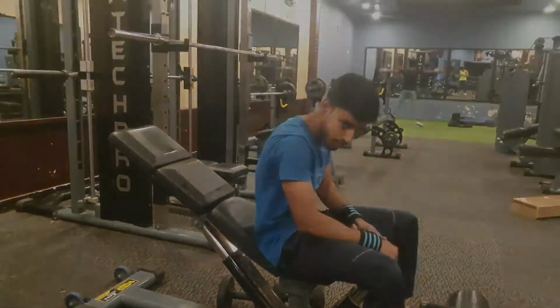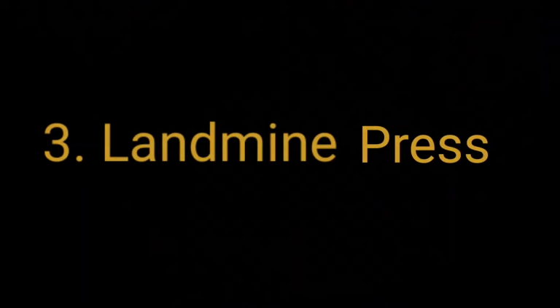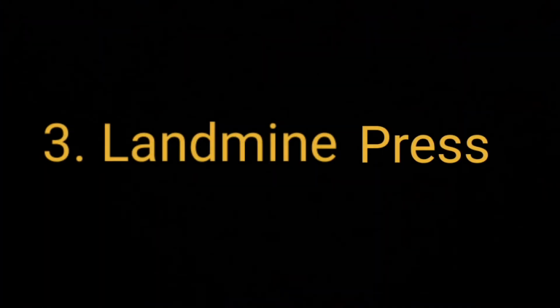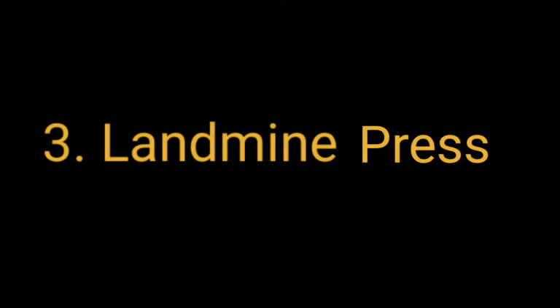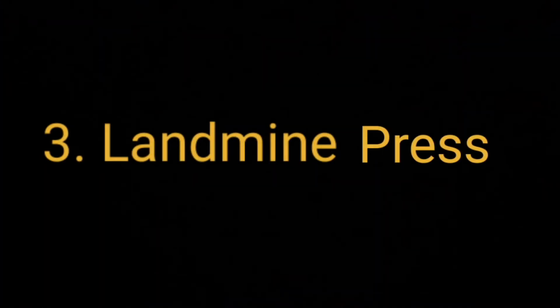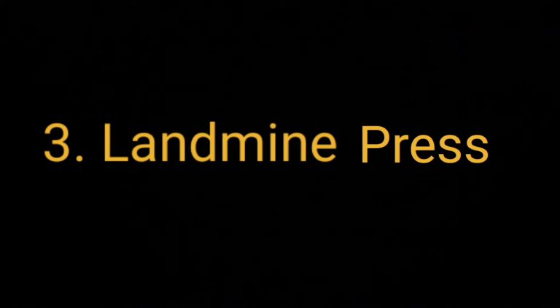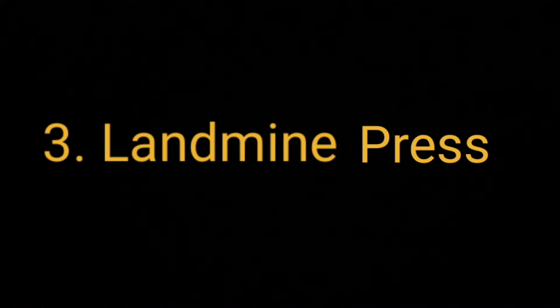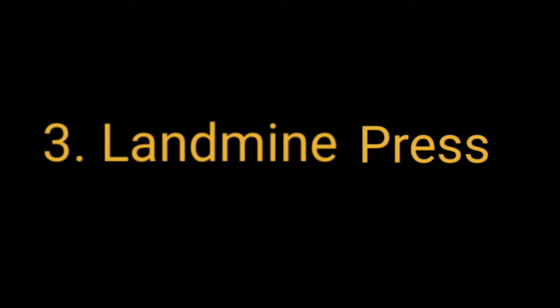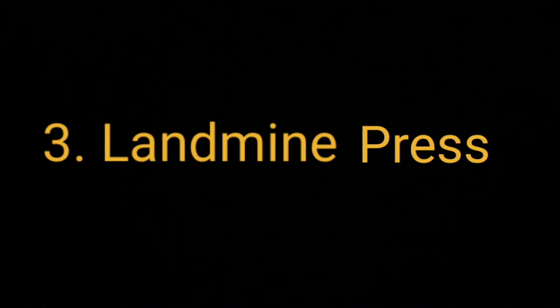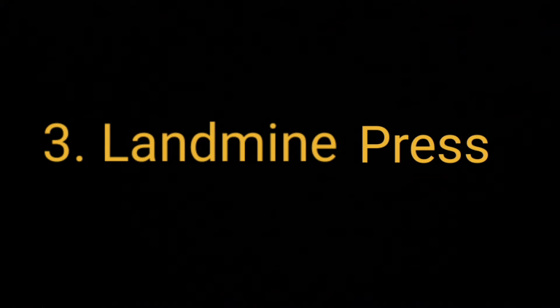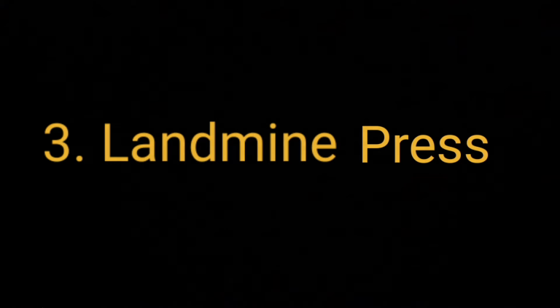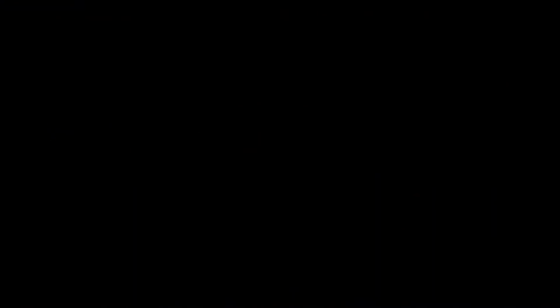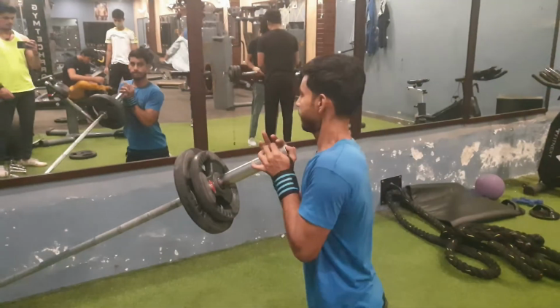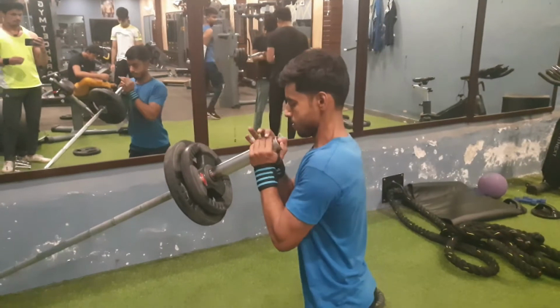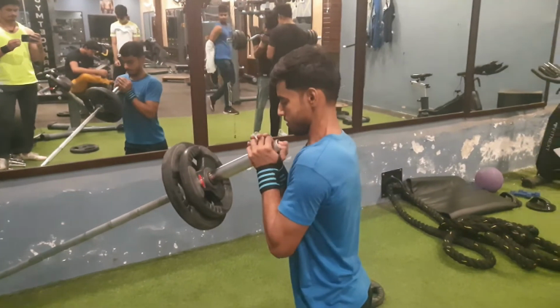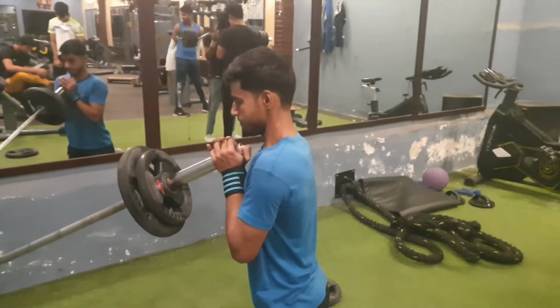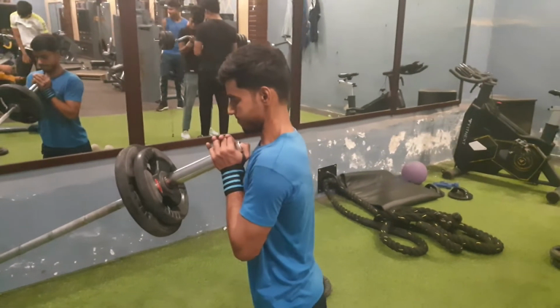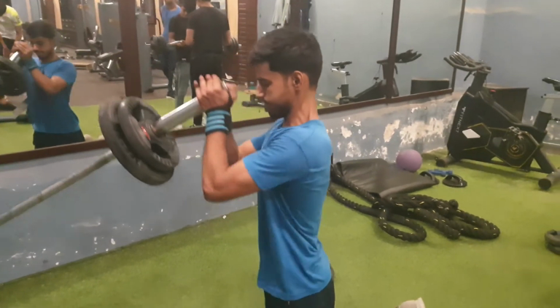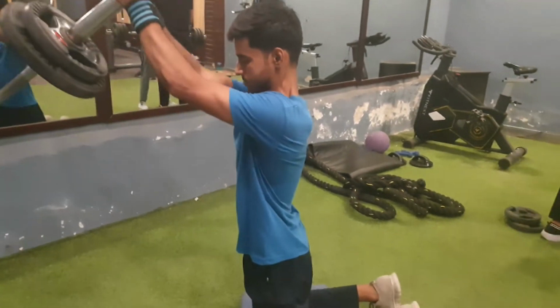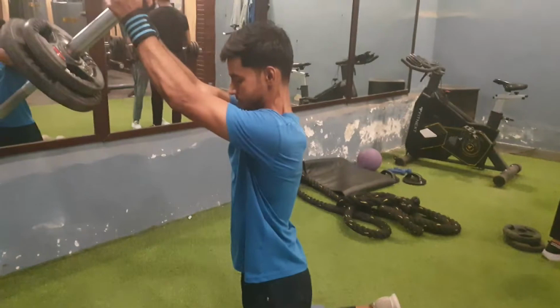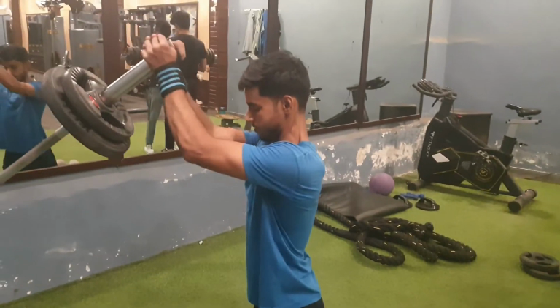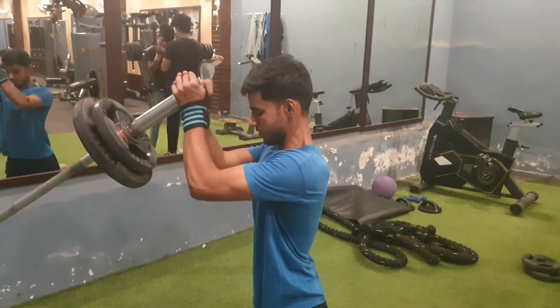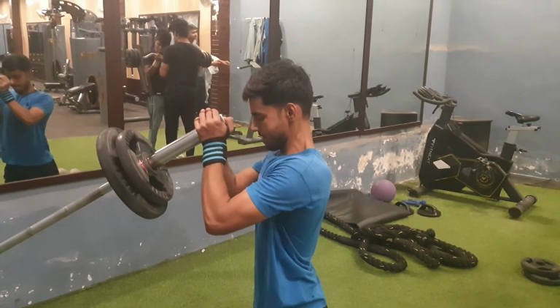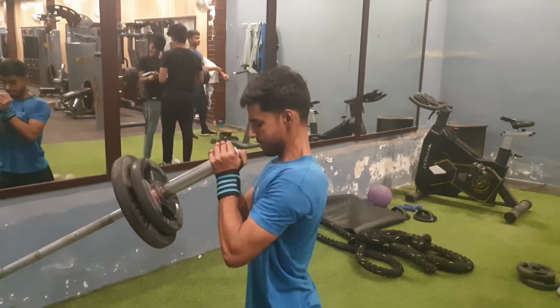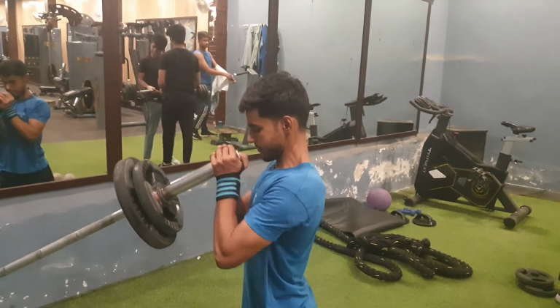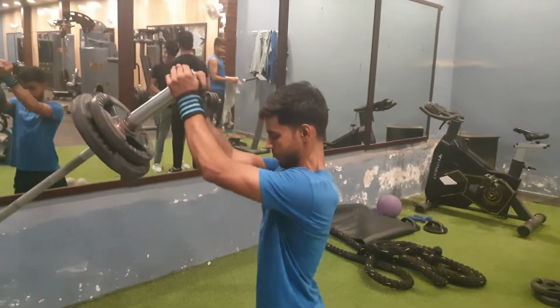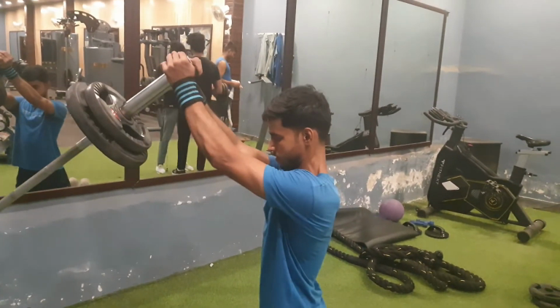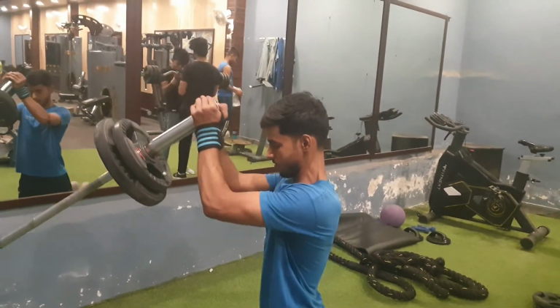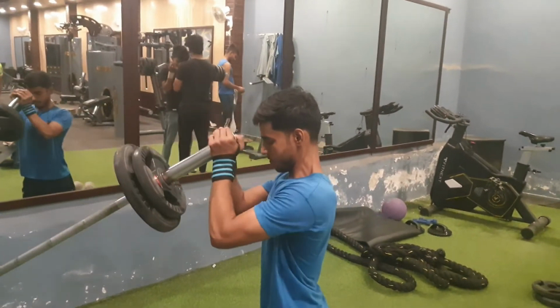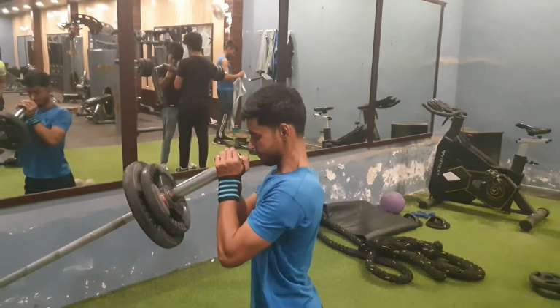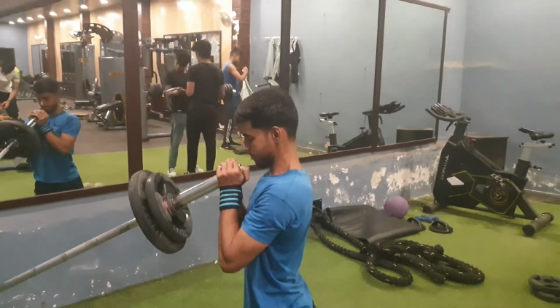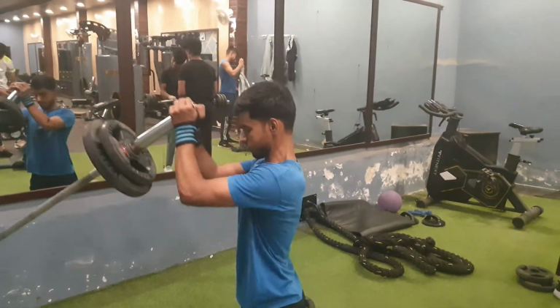Our next exercise is landmine press. We will do 3 working sets and the rep range will be between 8 to 14. Make sure that the form will be fine.